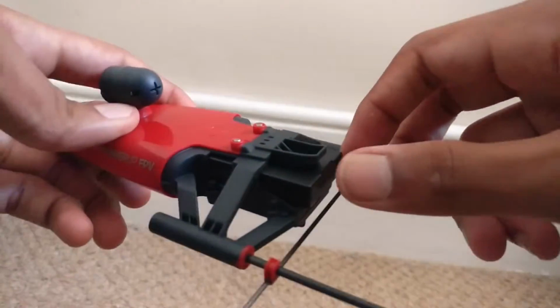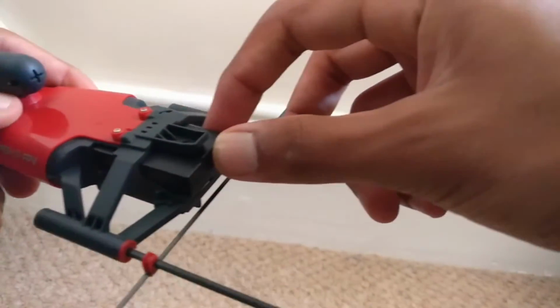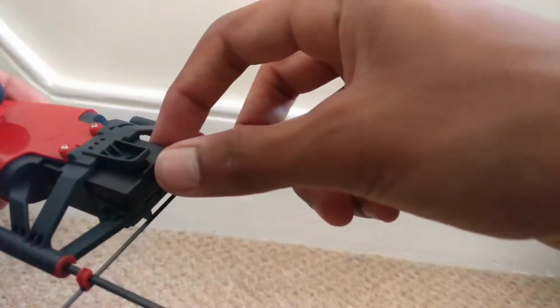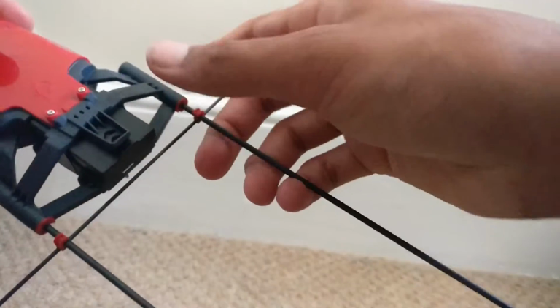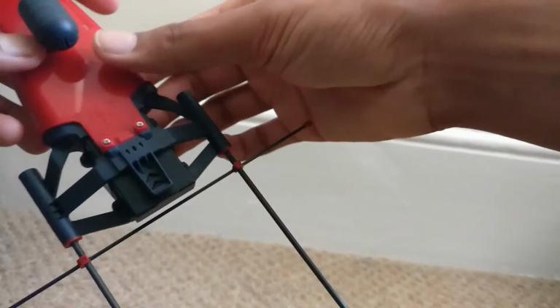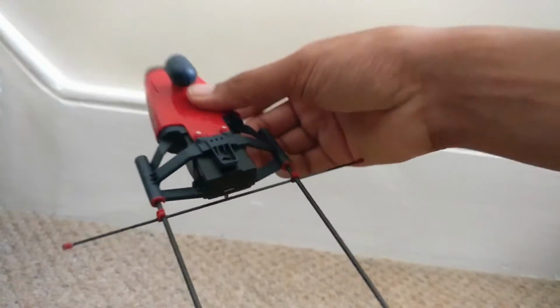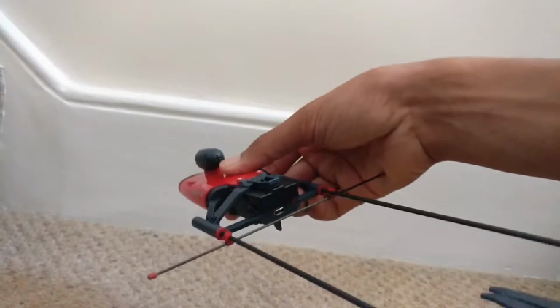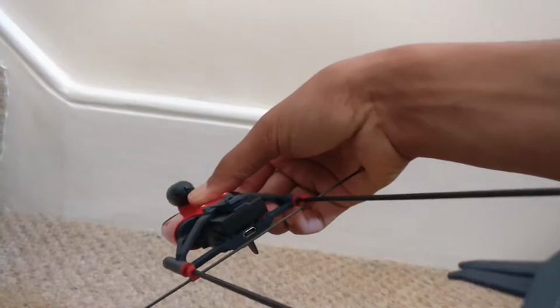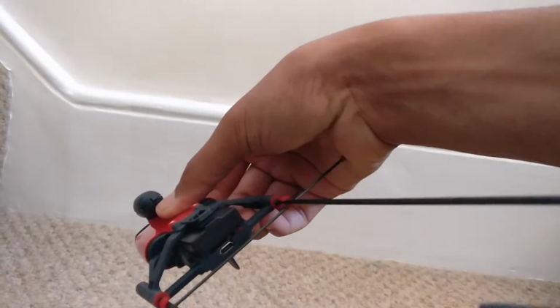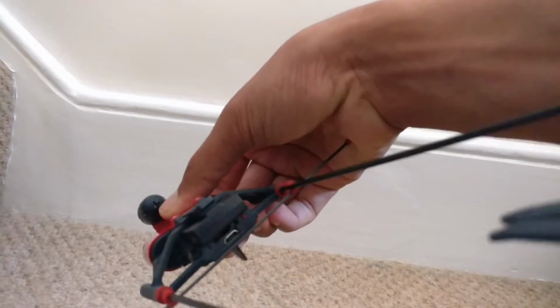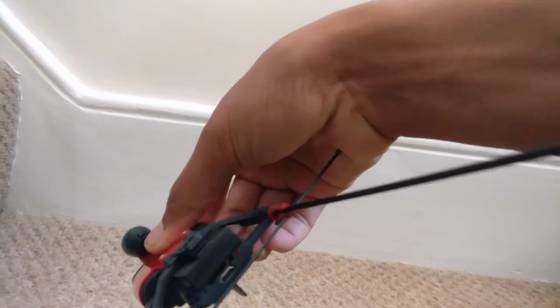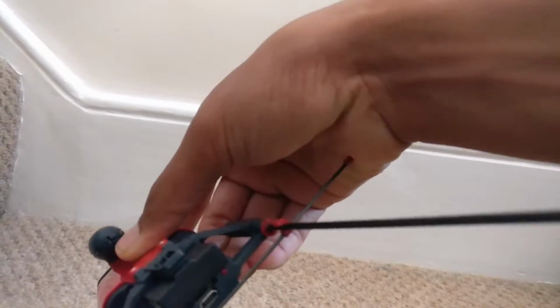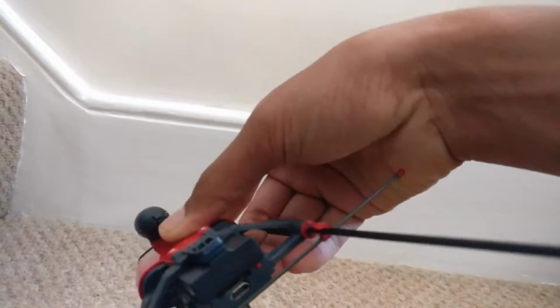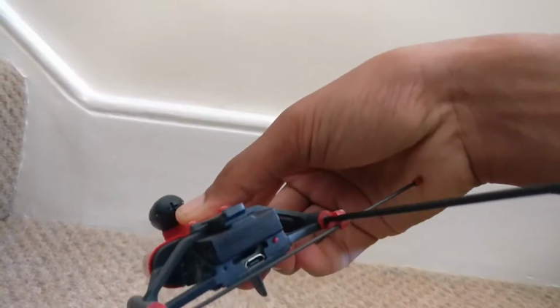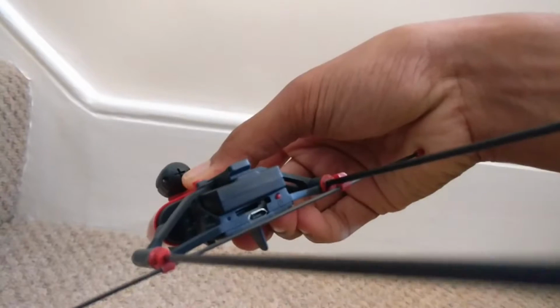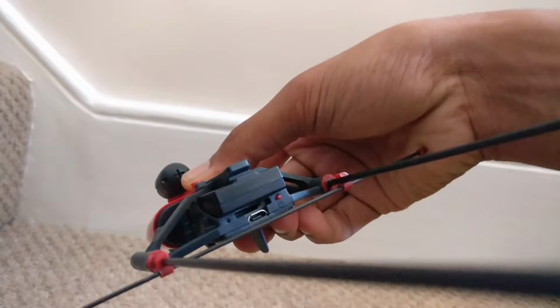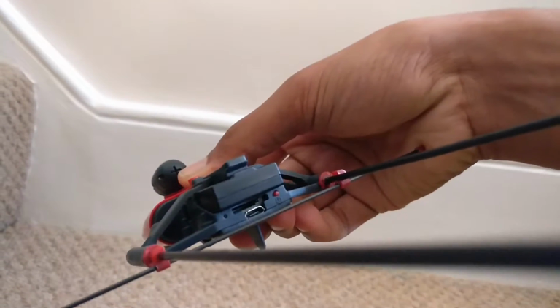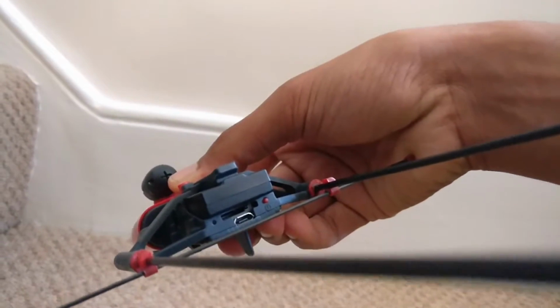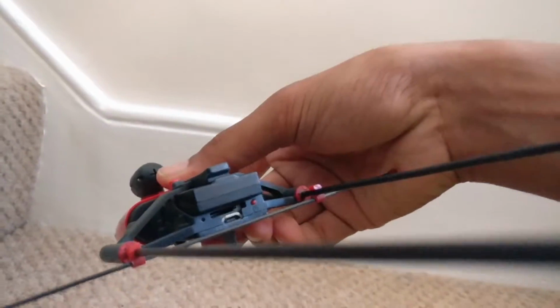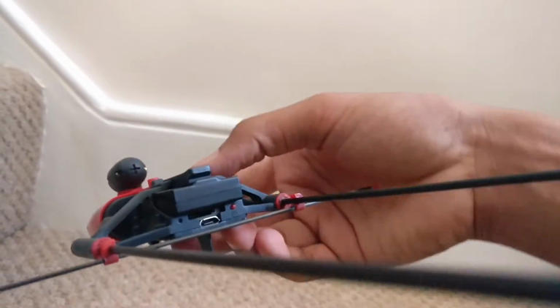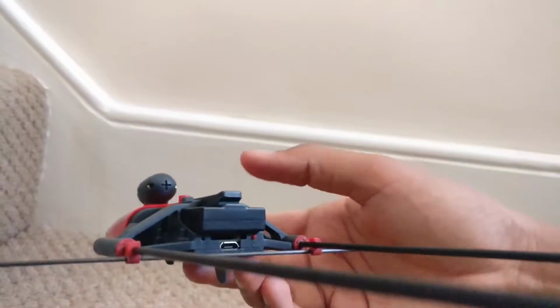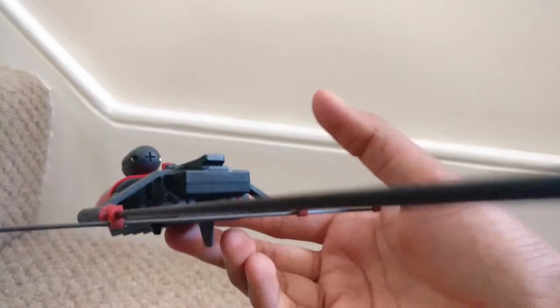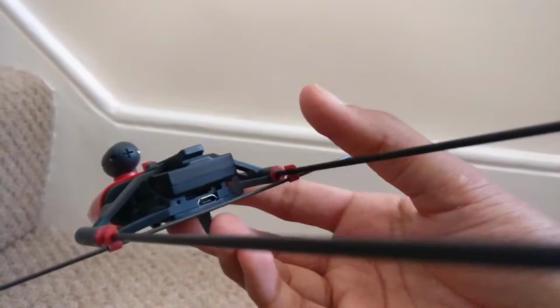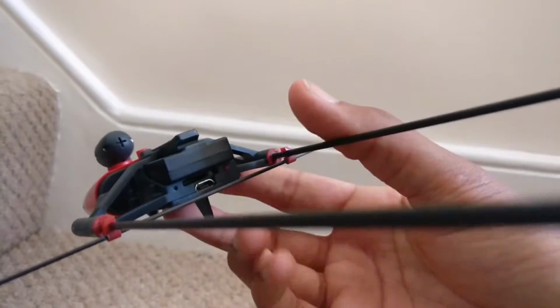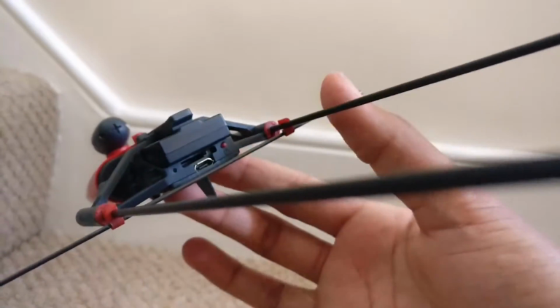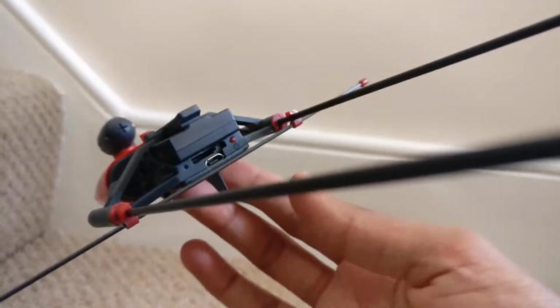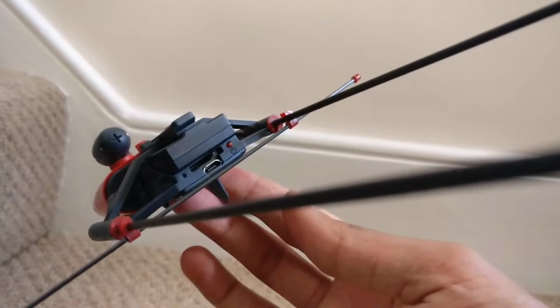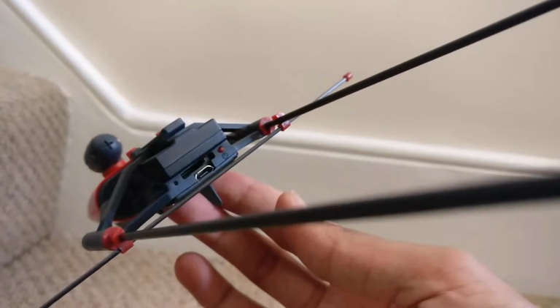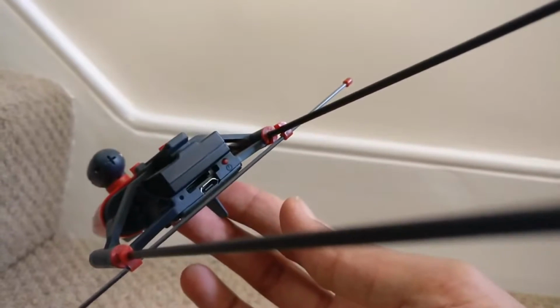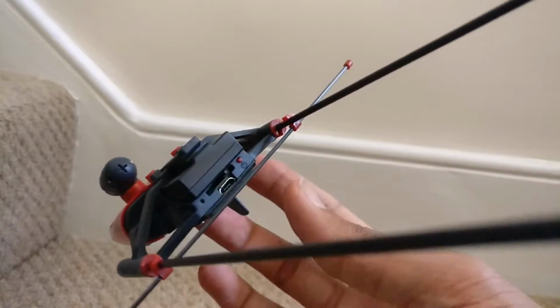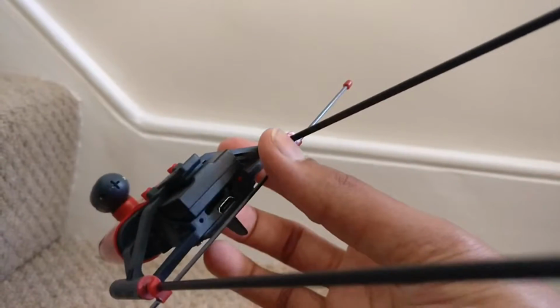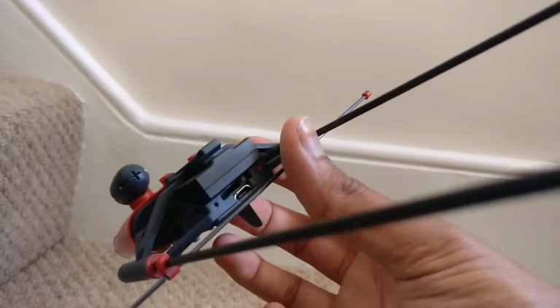Originally I did struggle to connect the plane to my phone, but after flicking through a couple of pages of the manual I realised it wasn't that hard. All you have to do is insert the battery, set the plane down, connect to the plane's WiFi network, go to the app, and then it's all done.